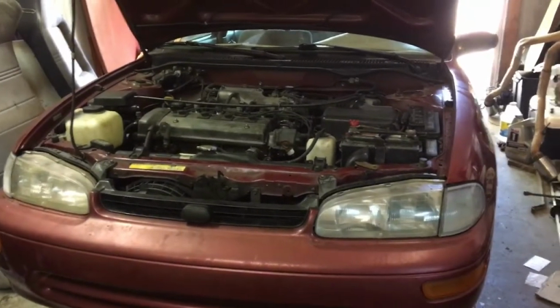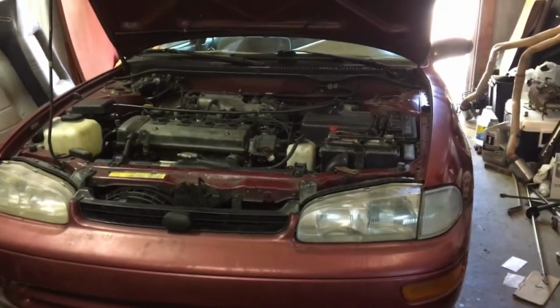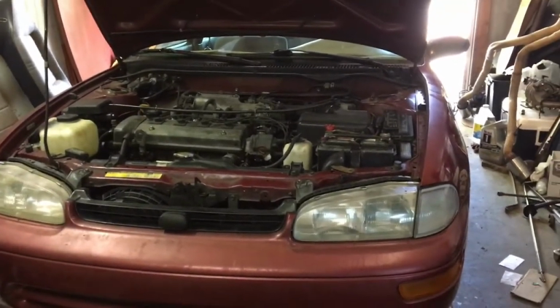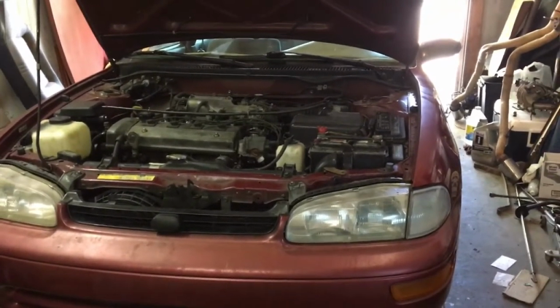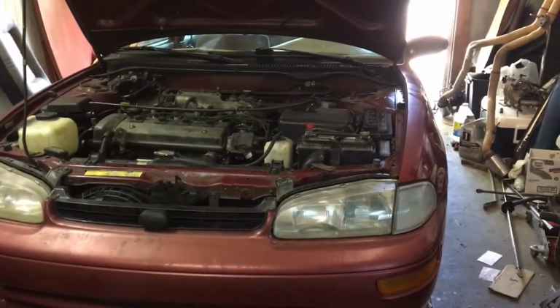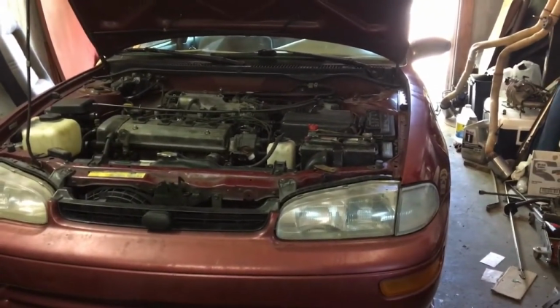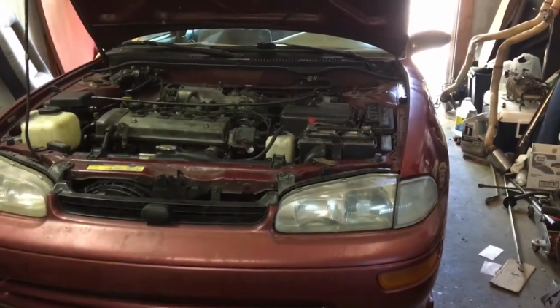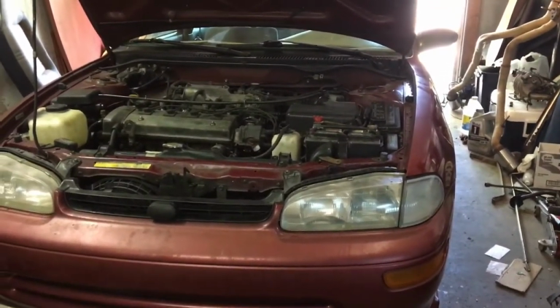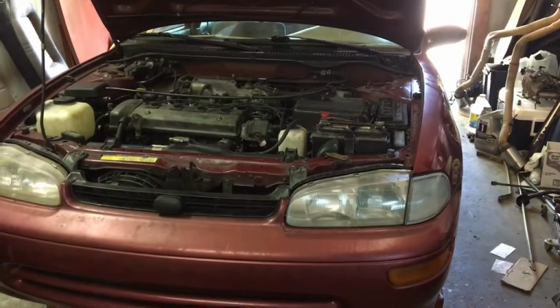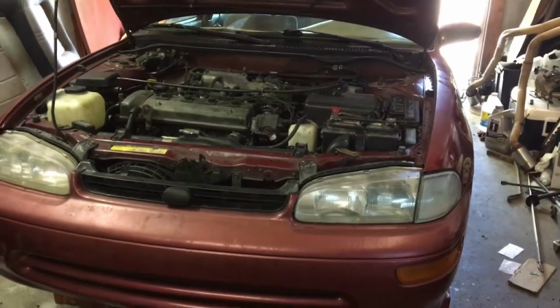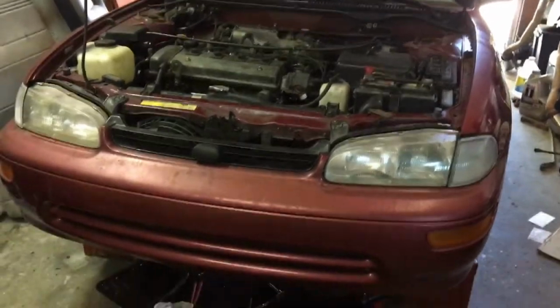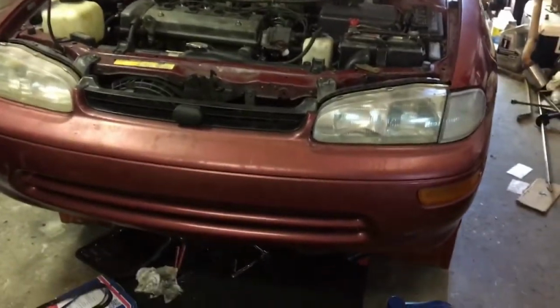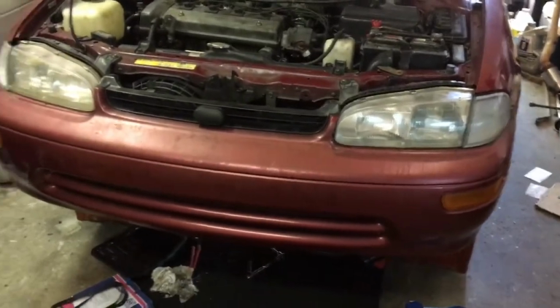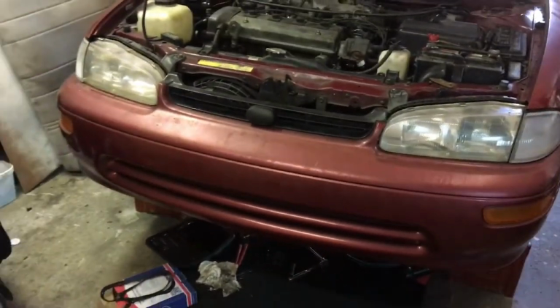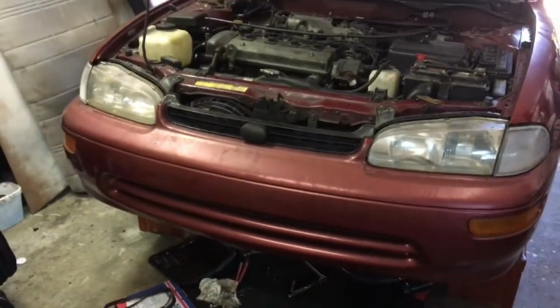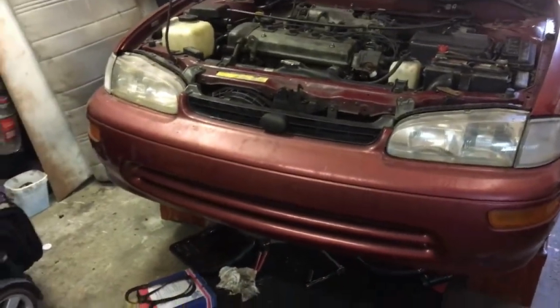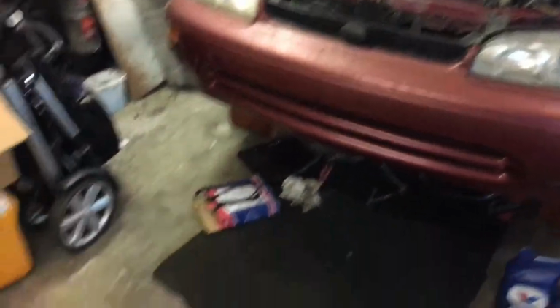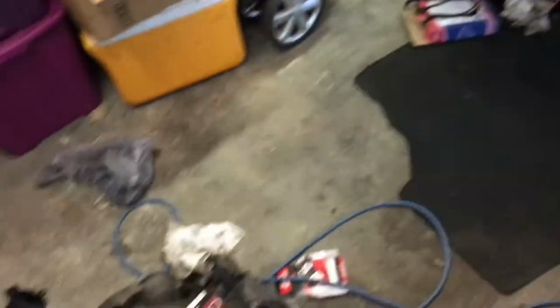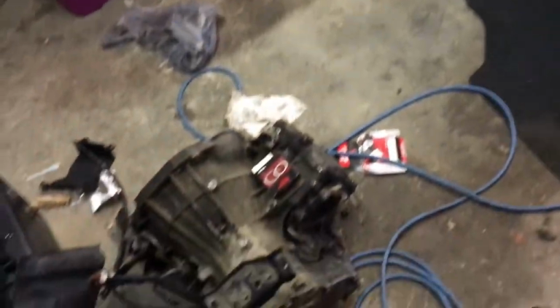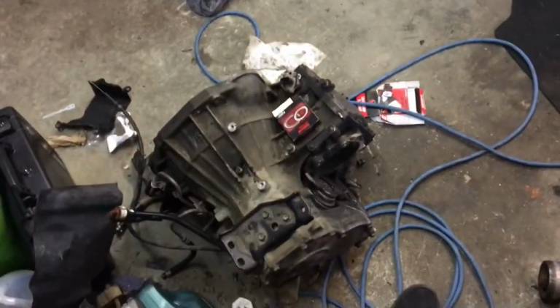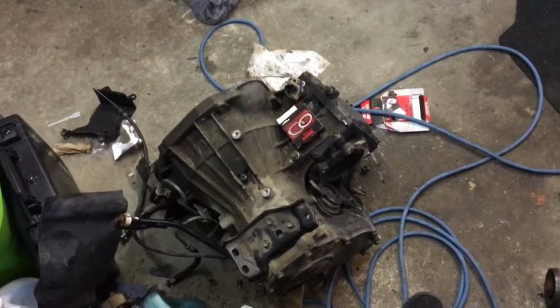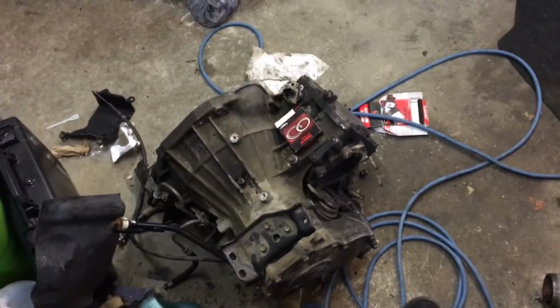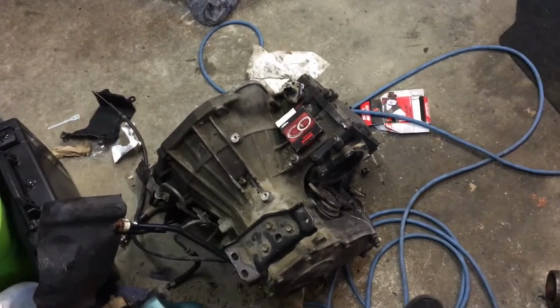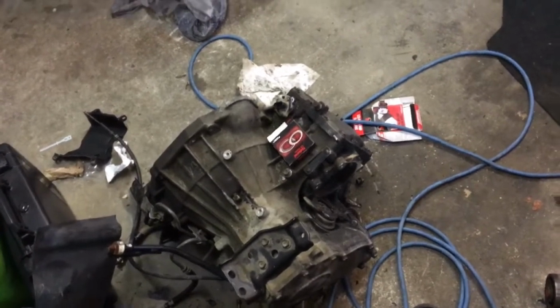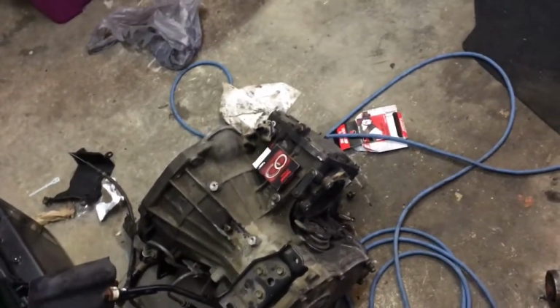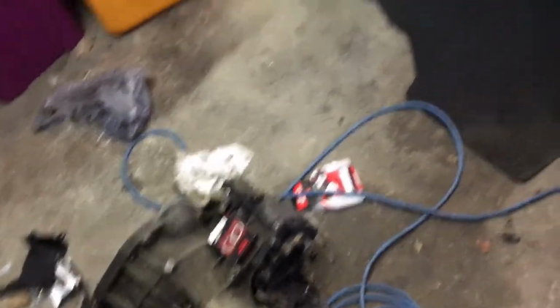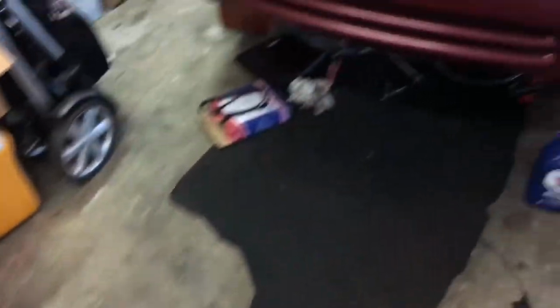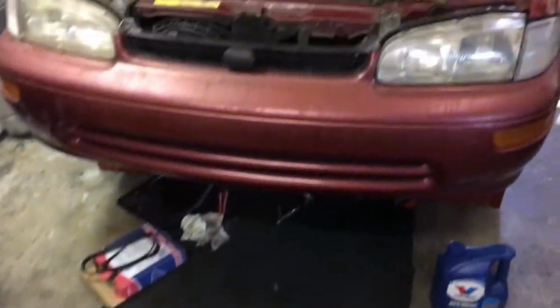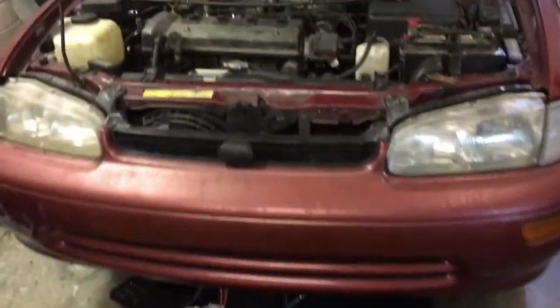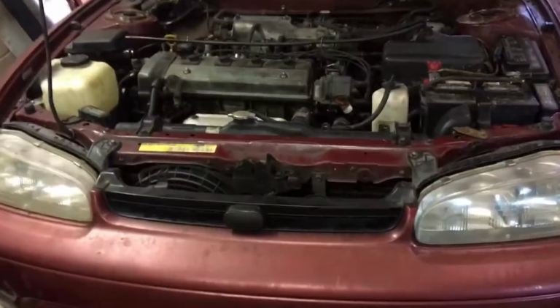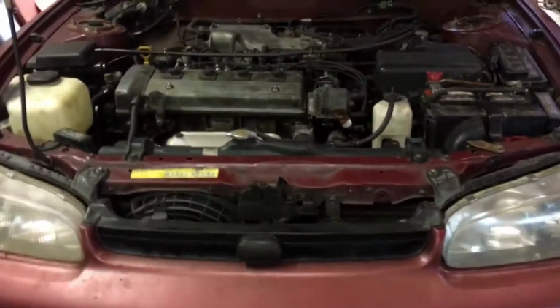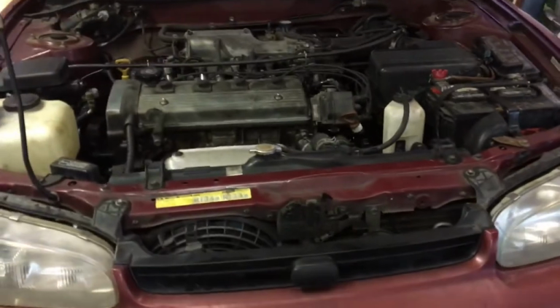Here's another update on the 96 Geo Prism. I've got it on ramps right now — I'm changing the transmission fluid. That's the old transmission I was dealing with, the one with the bad differential. I've been driving it about a week.